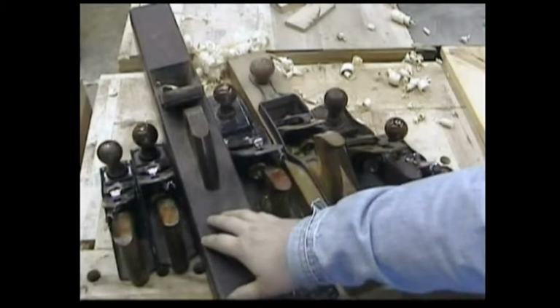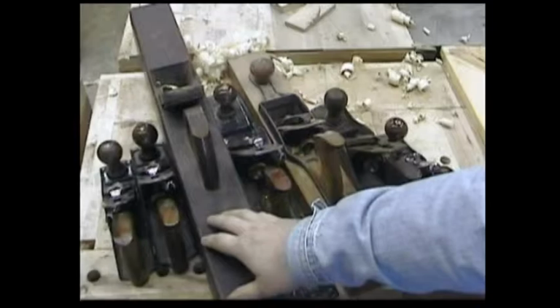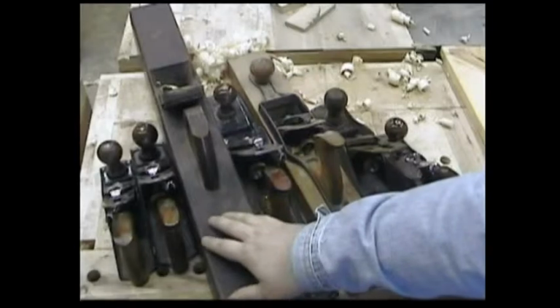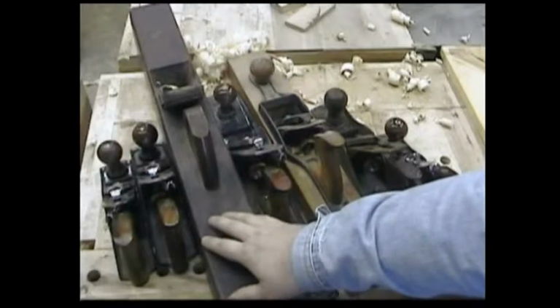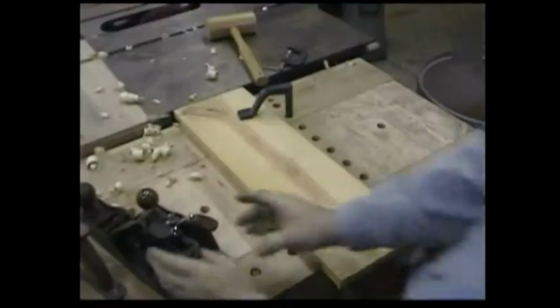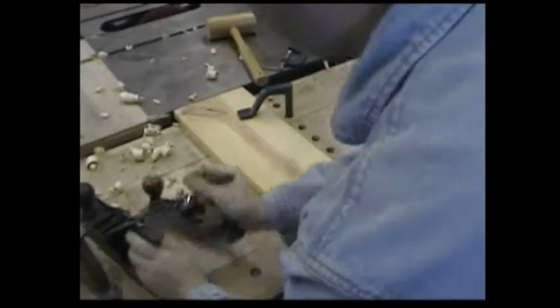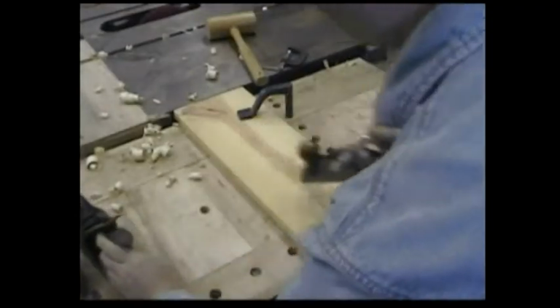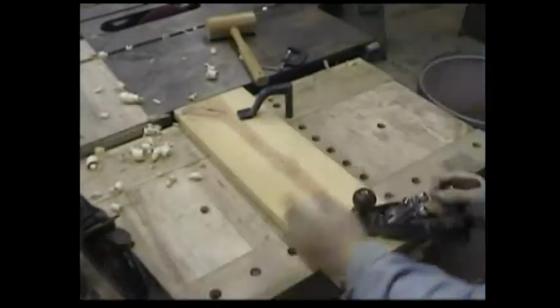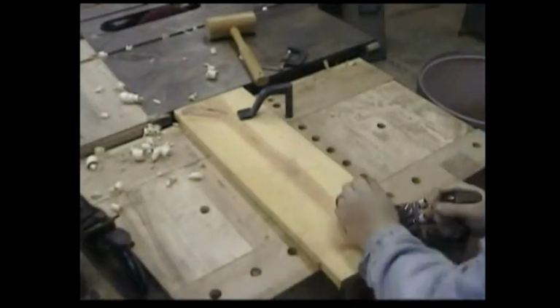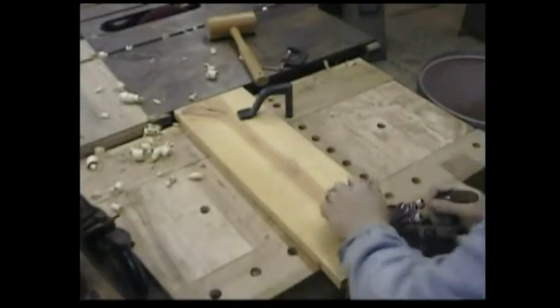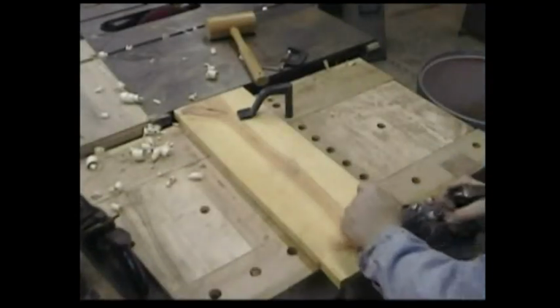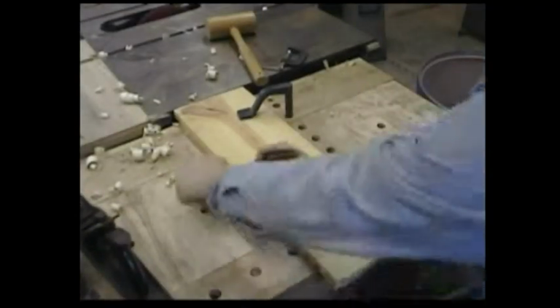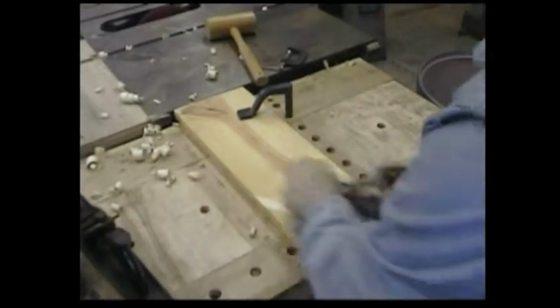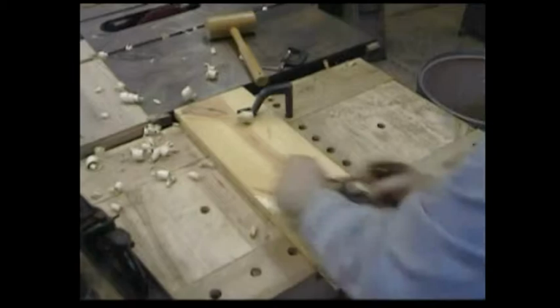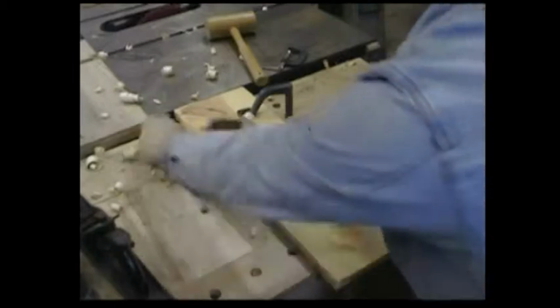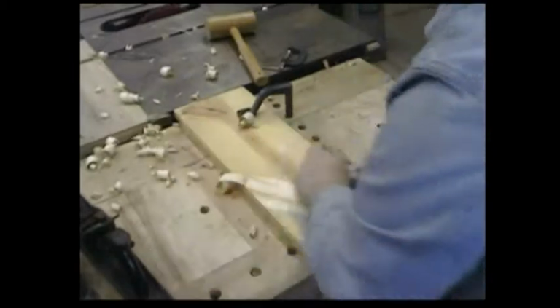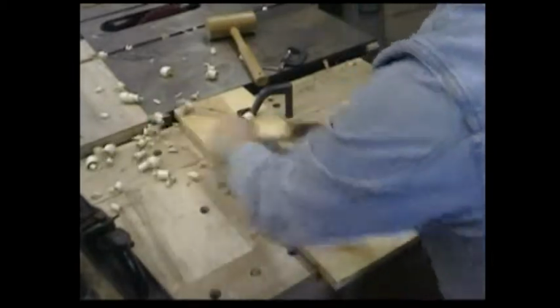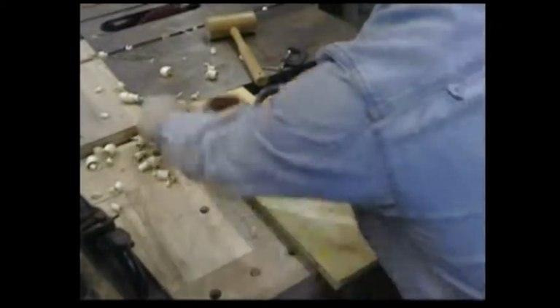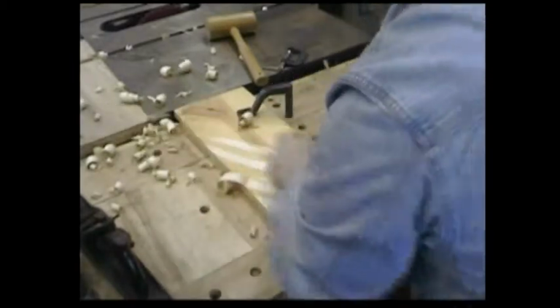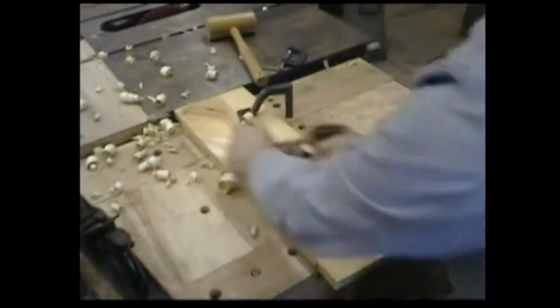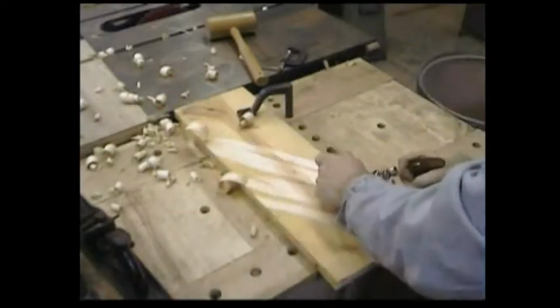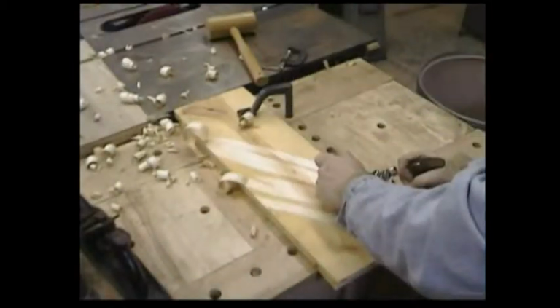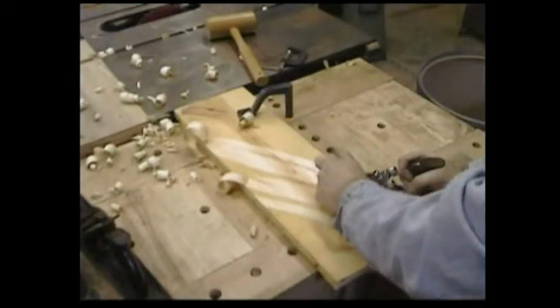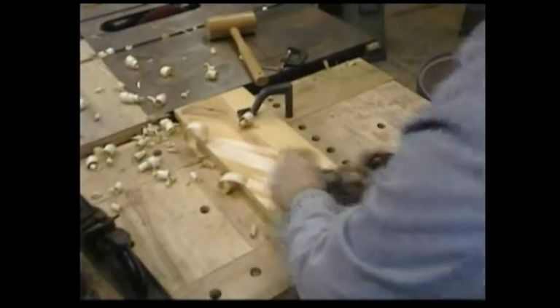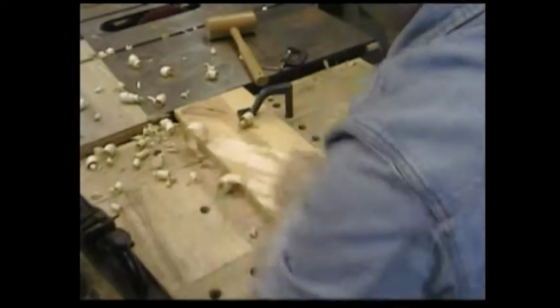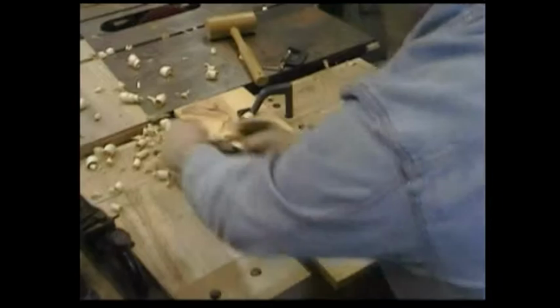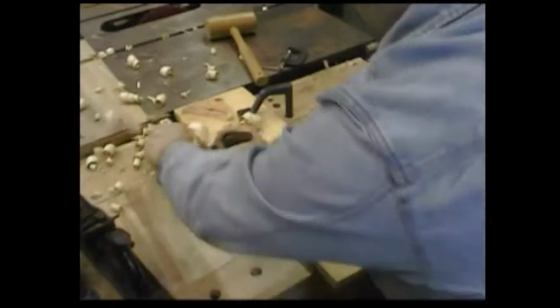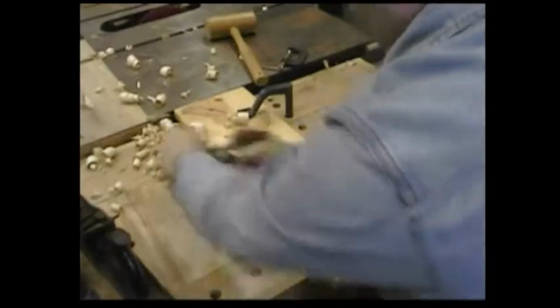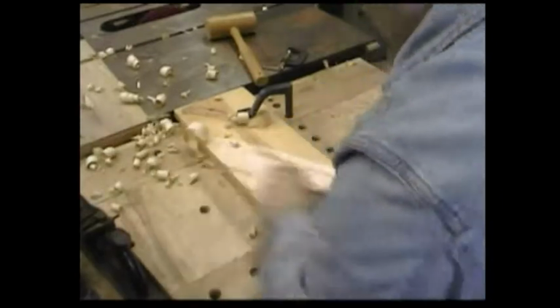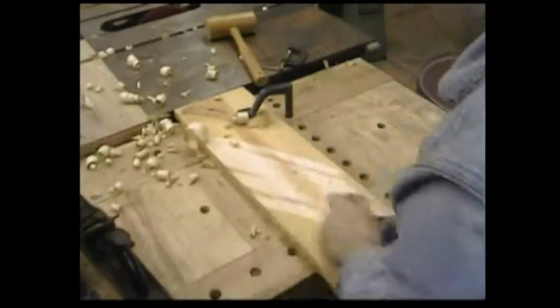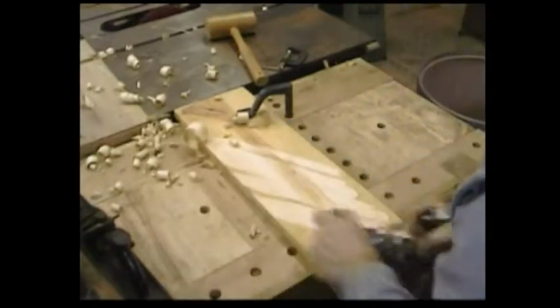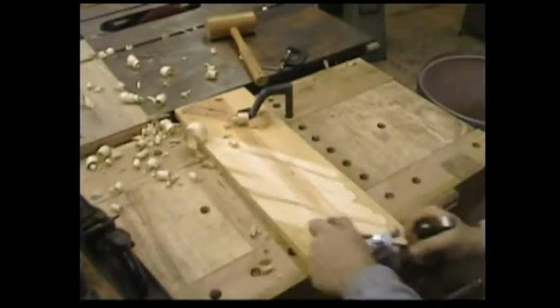These are your basics. You can take any rough sawn twisted piece of wood and with these planes you can get it flat and smooth. You start with your scrub plane to knock down all the high spots and to give it its rough dimension.